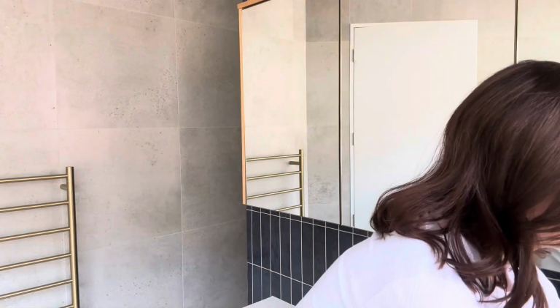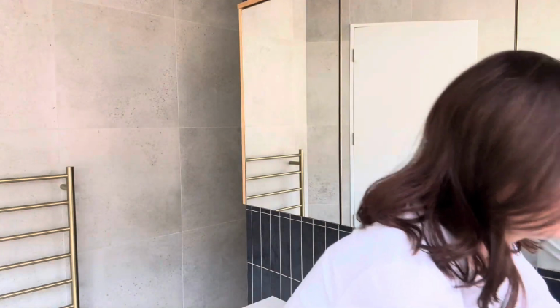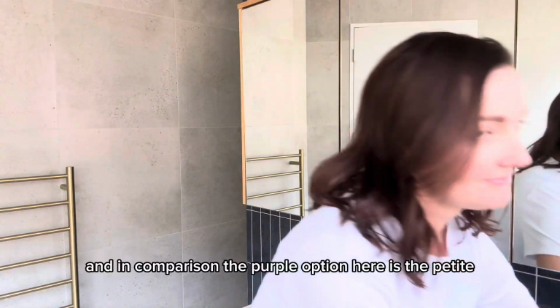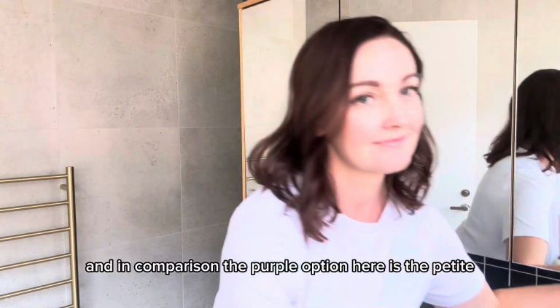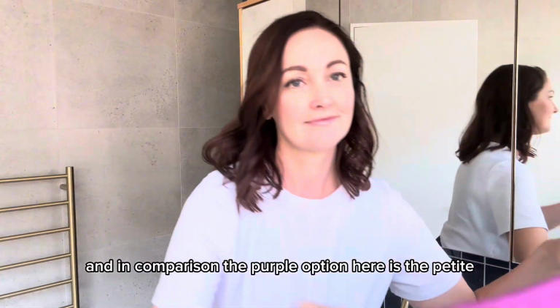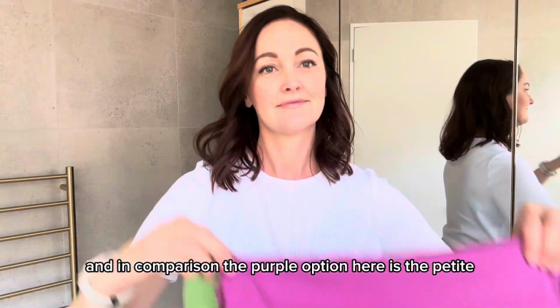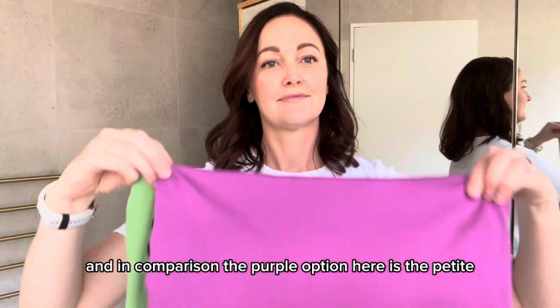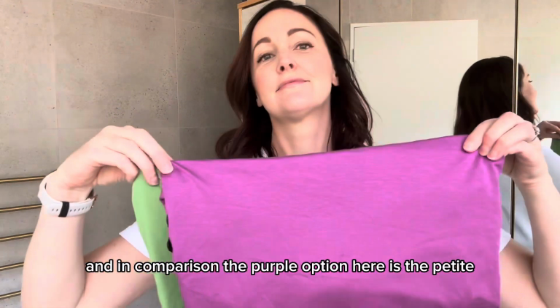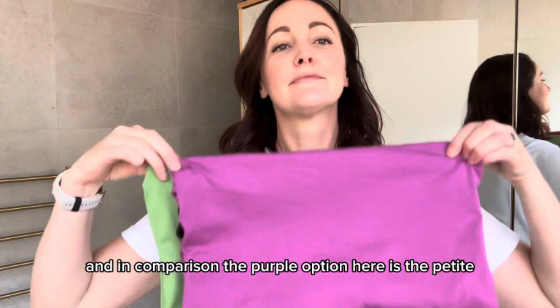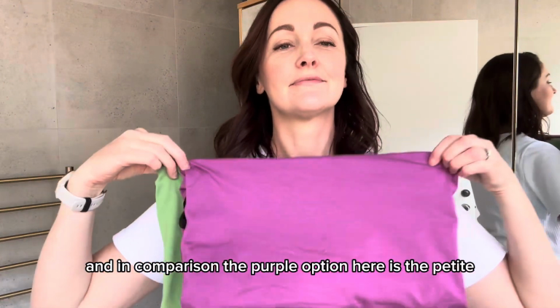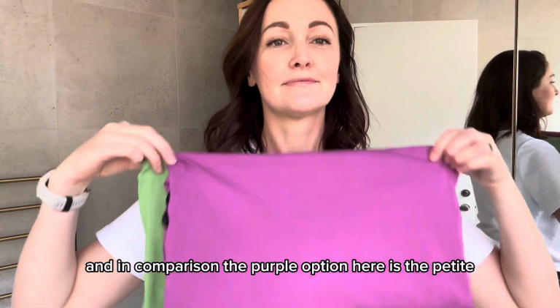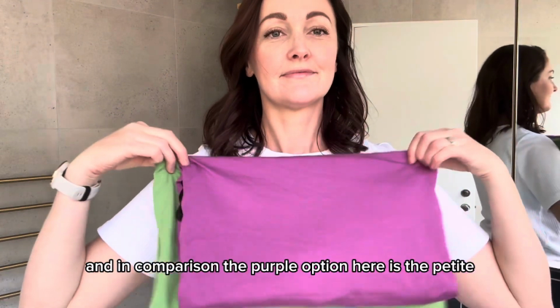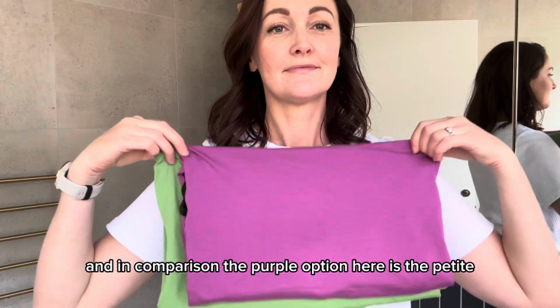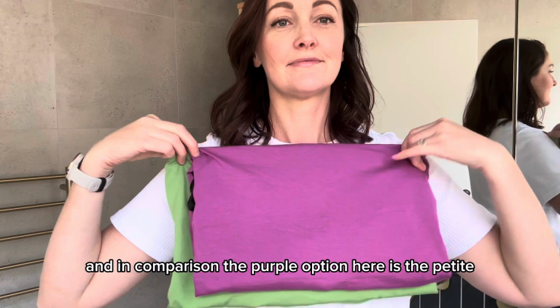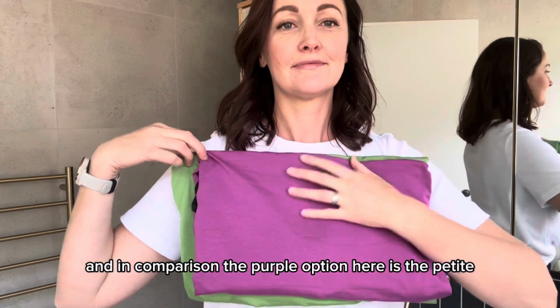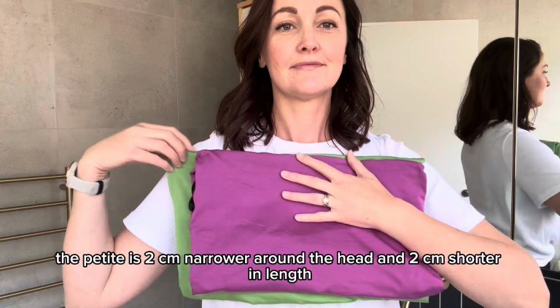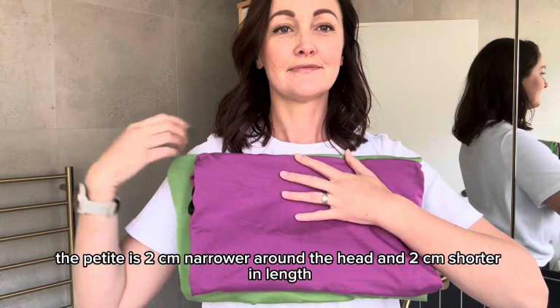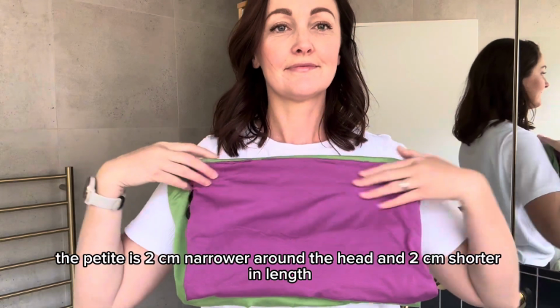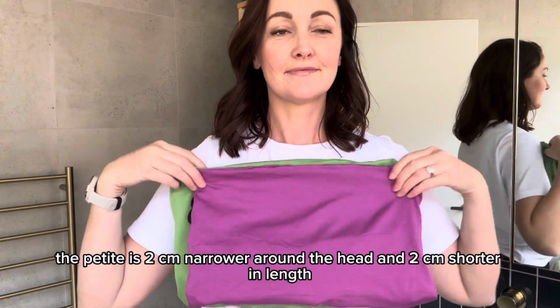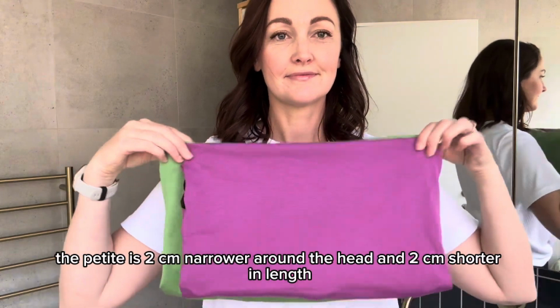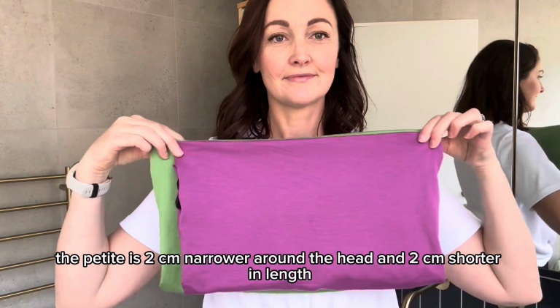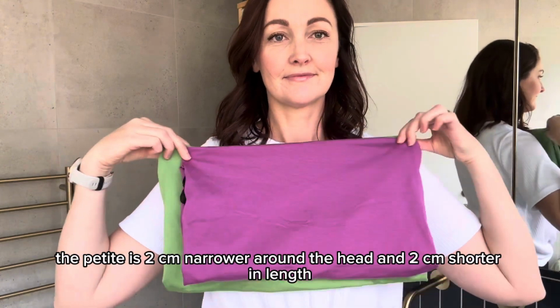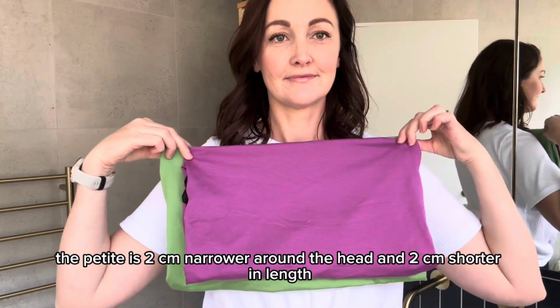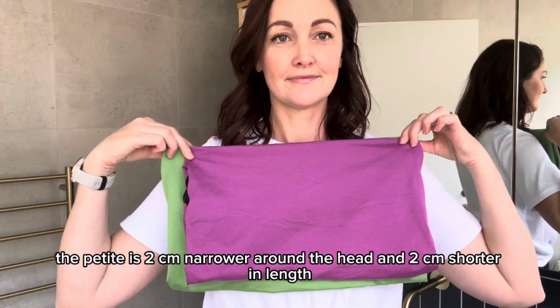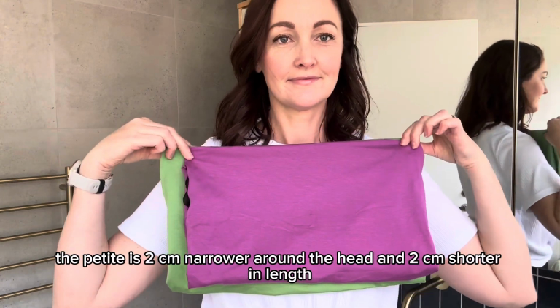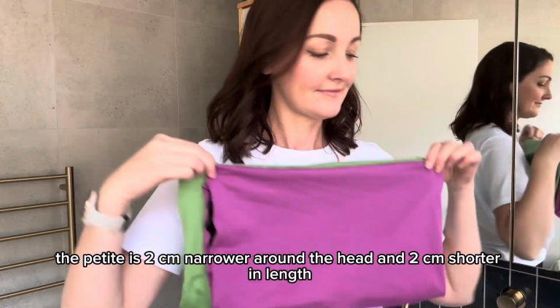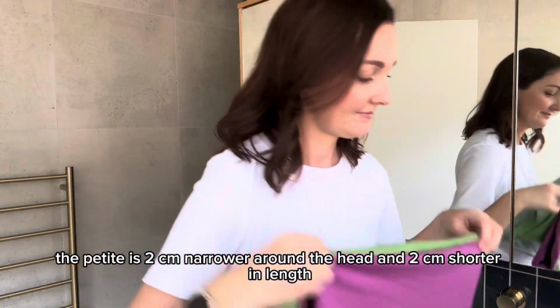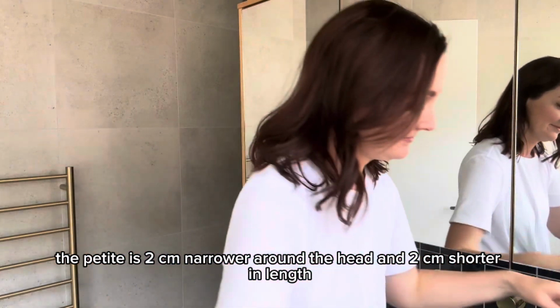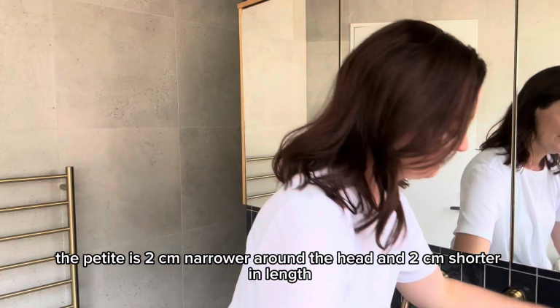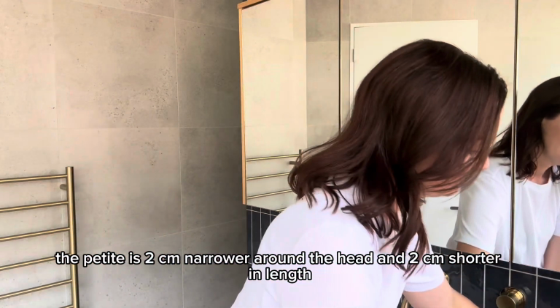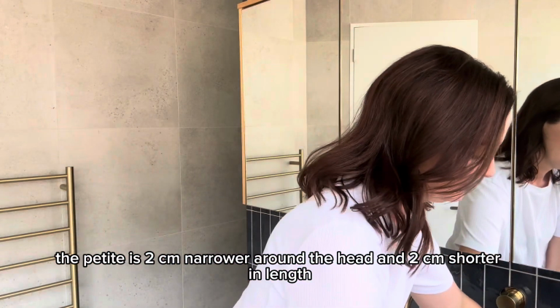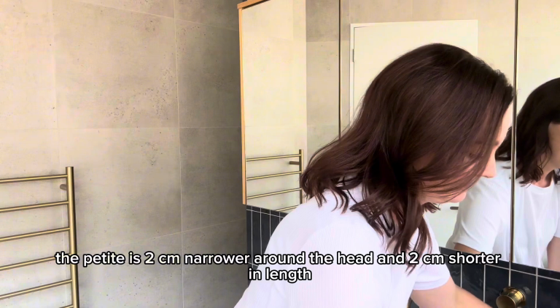And in comparison, the purple option here is the petite. The petite is 2cm narrower around the head and 2cm shorter in length.